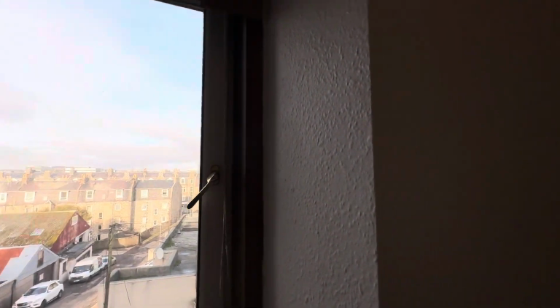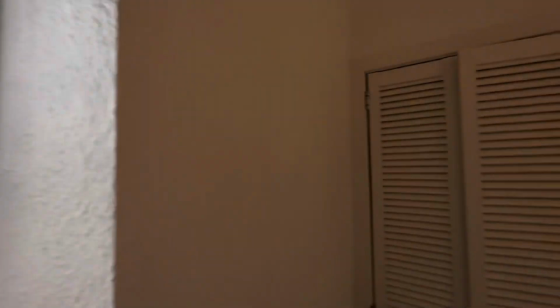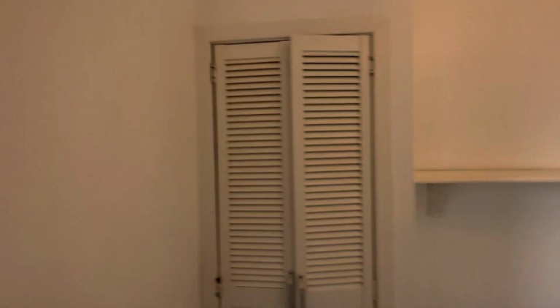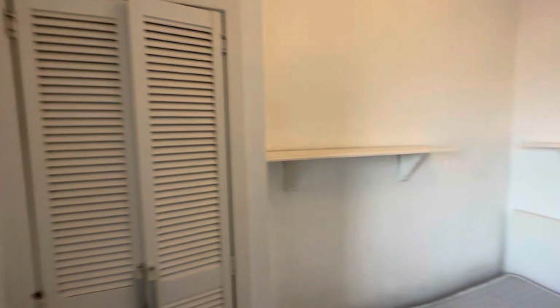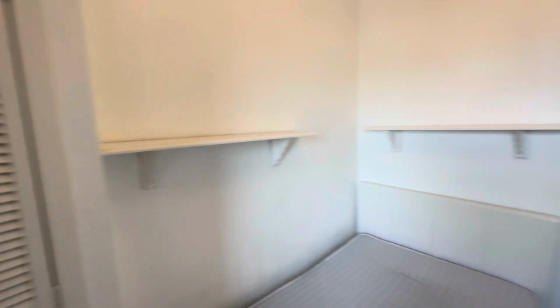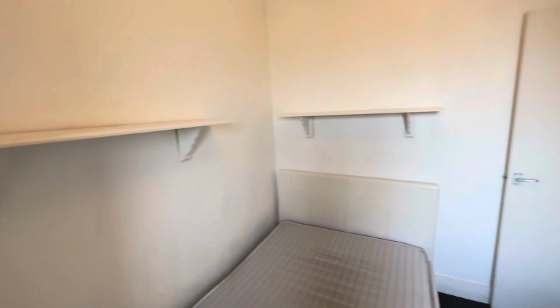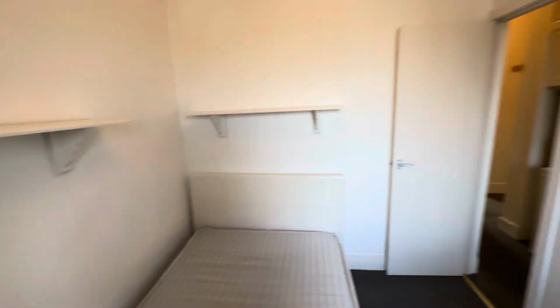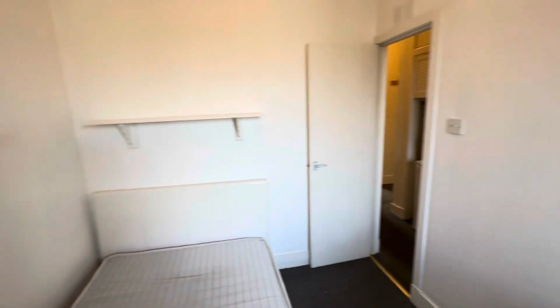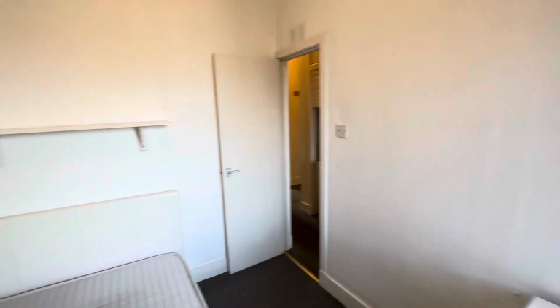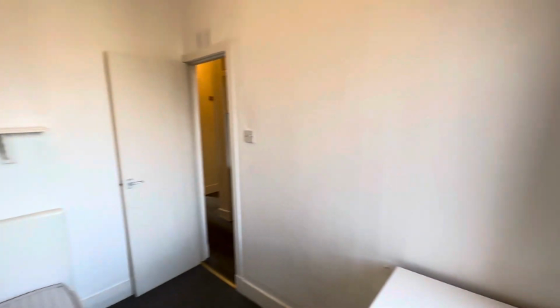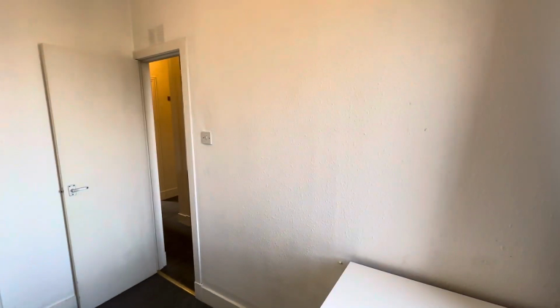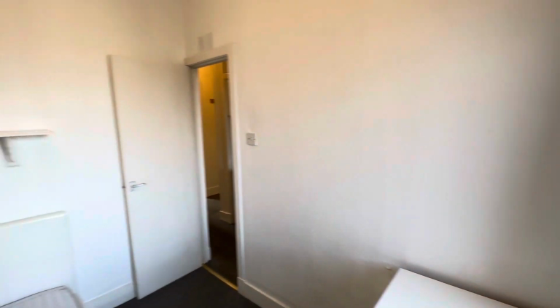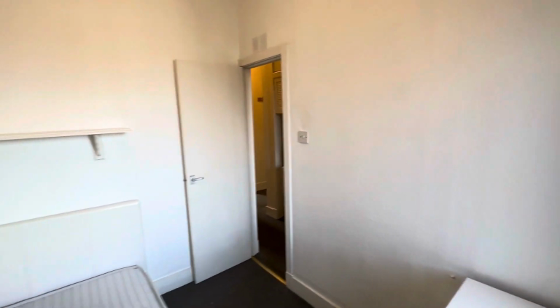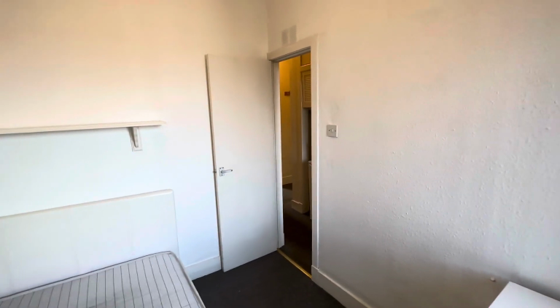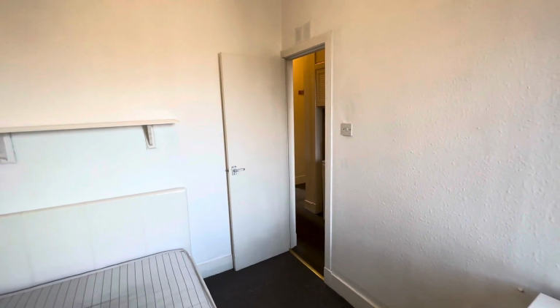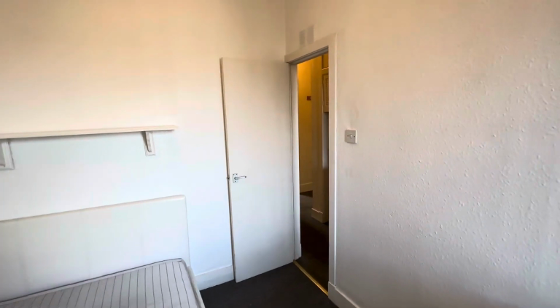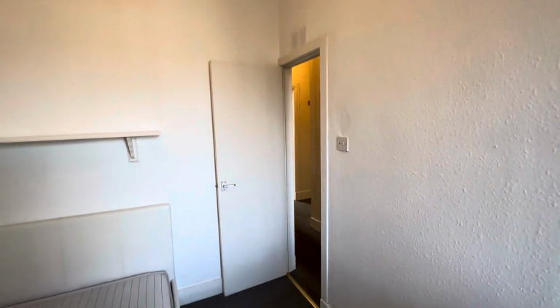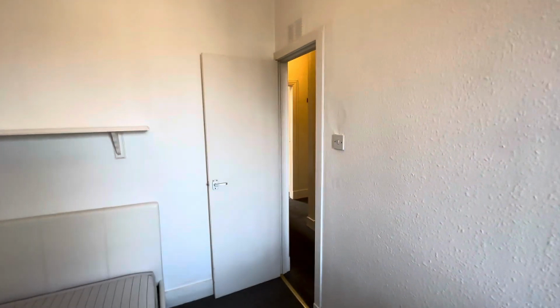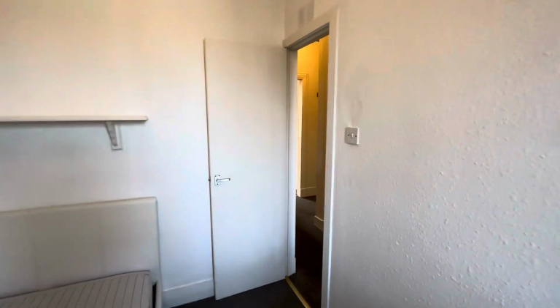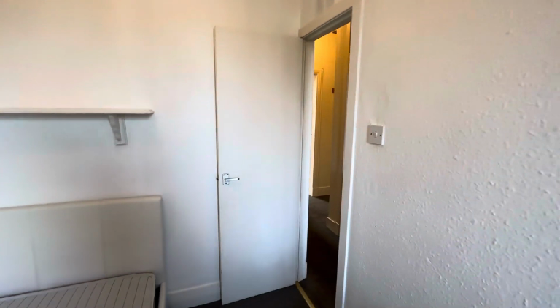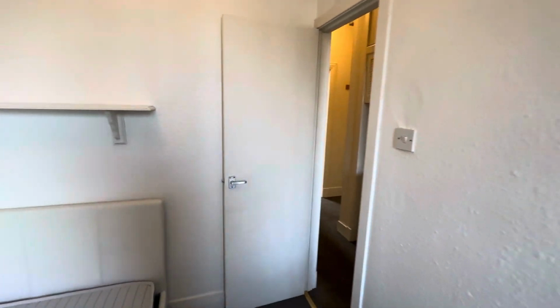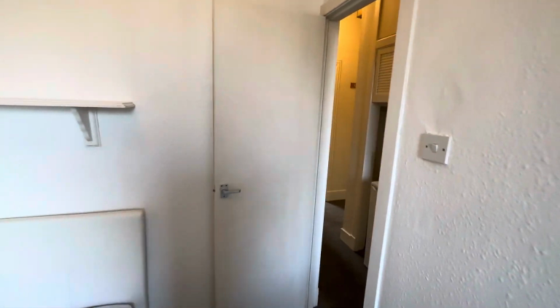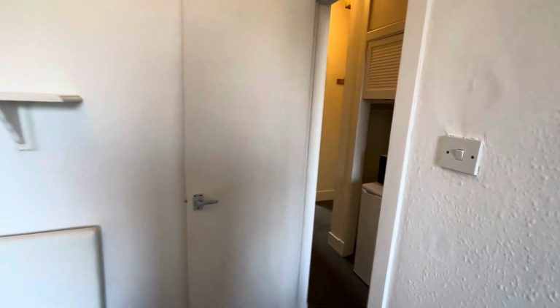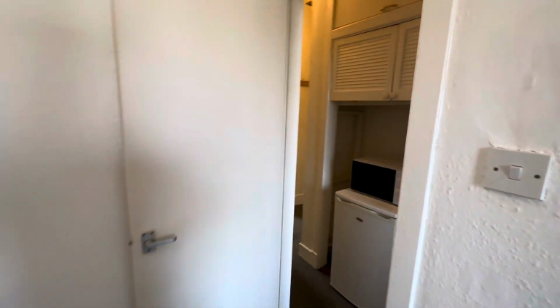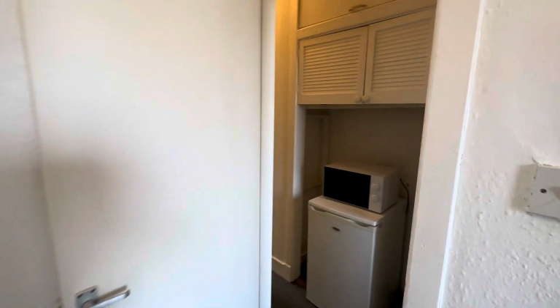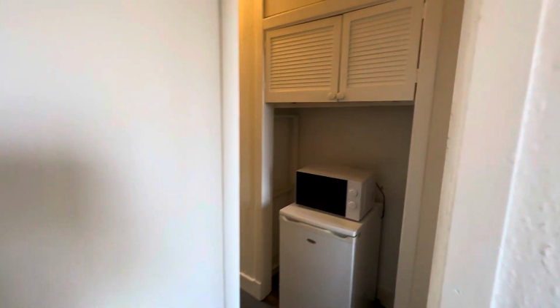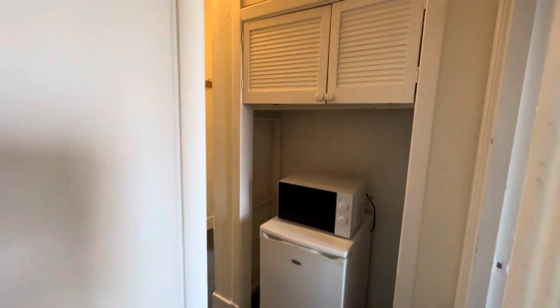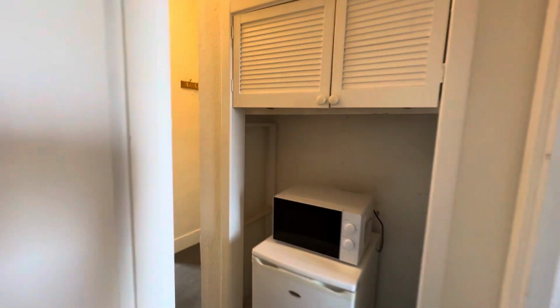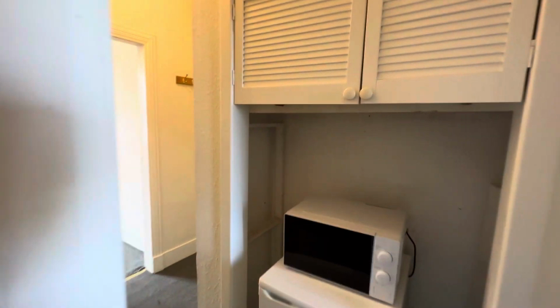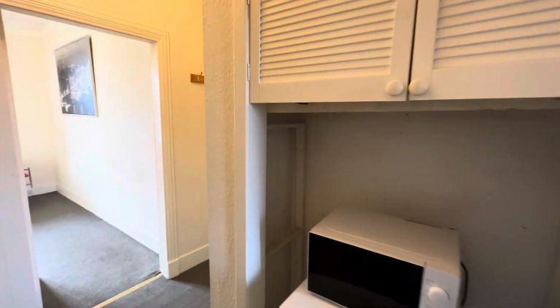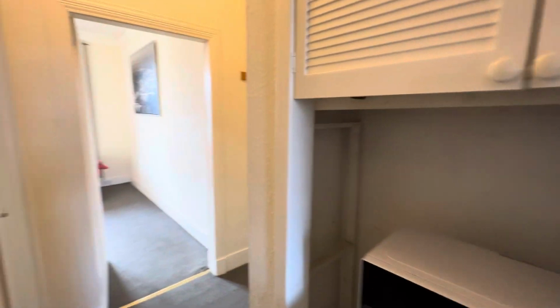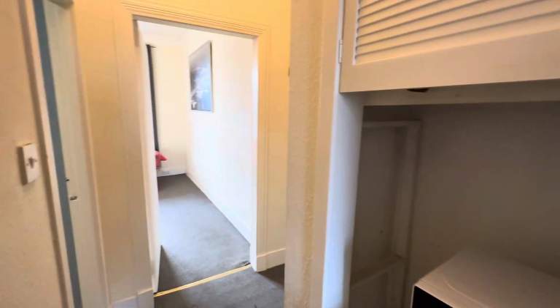All in all, a fine spacious property here, with lots of integrated storage and positioned very conveniently in the heart of Torrey and very close to the heart of the city centre. Thank you very much for attending this virtual viewing.